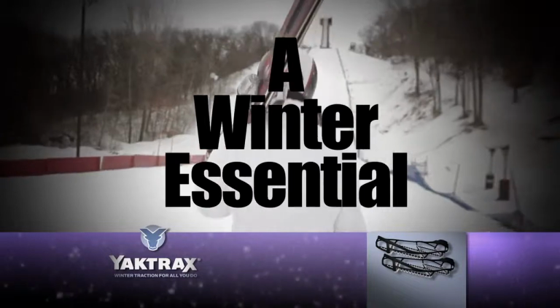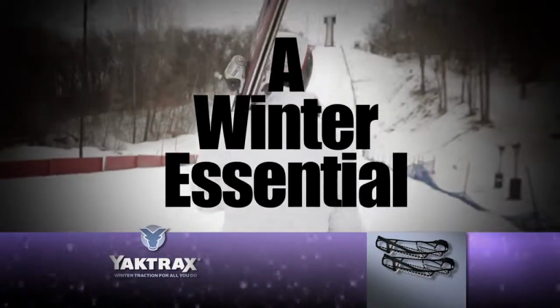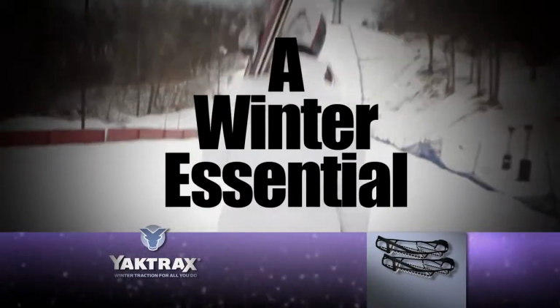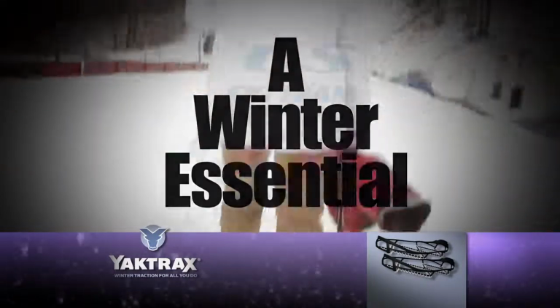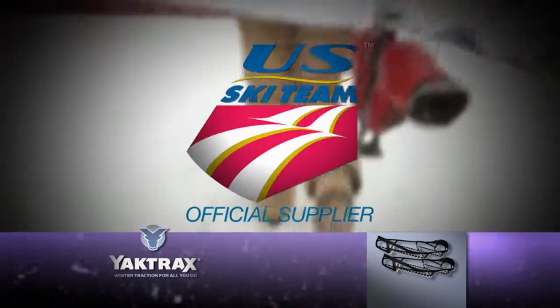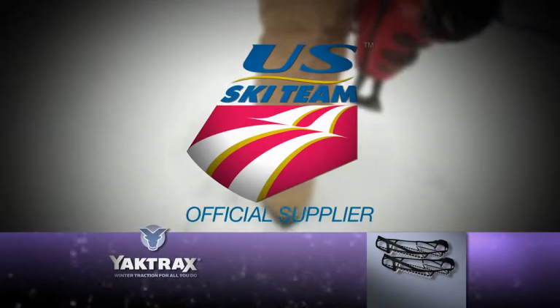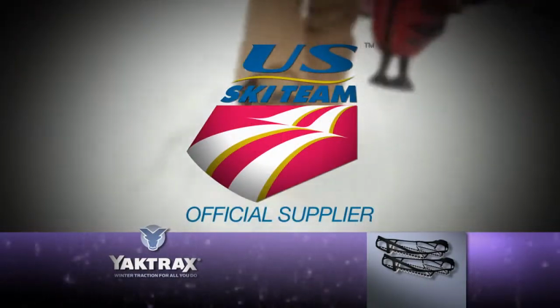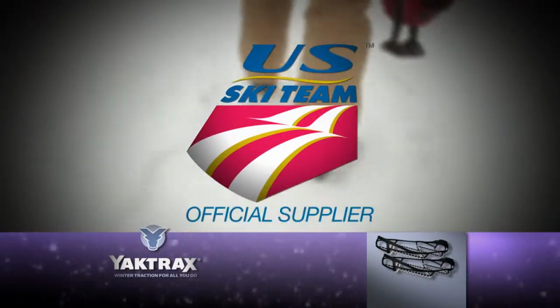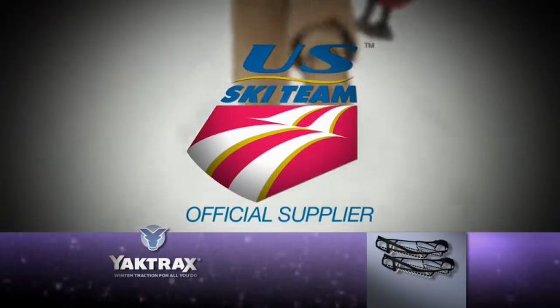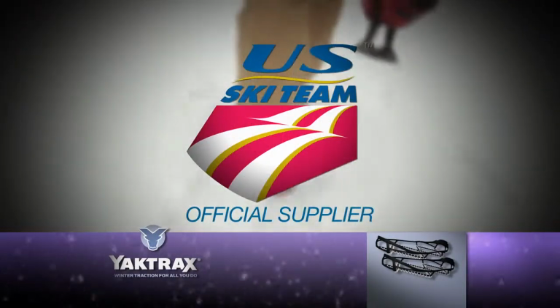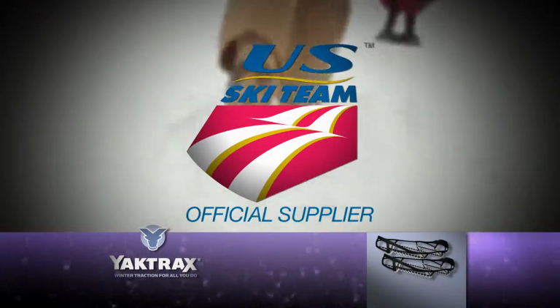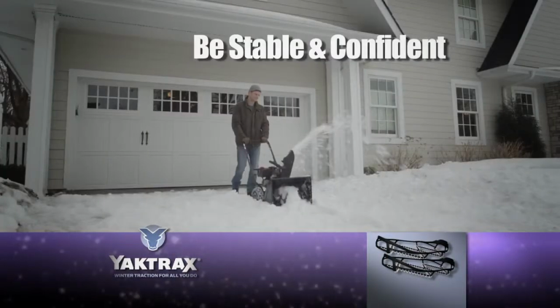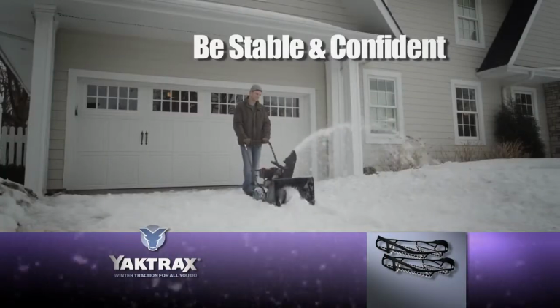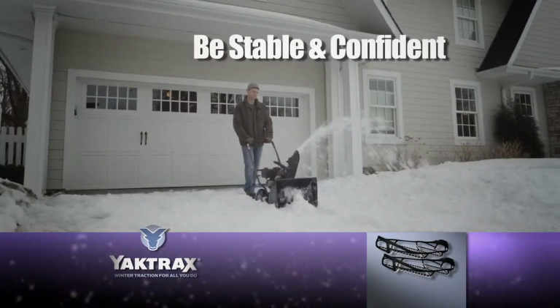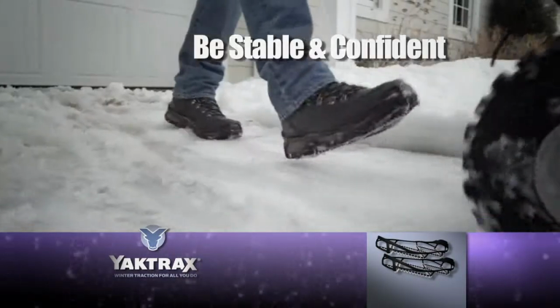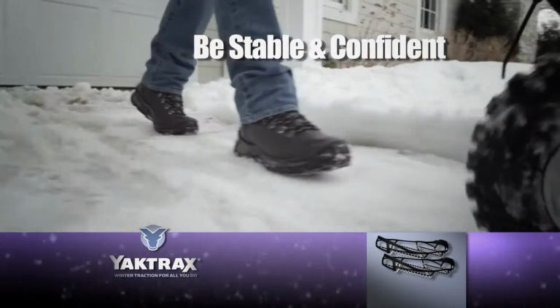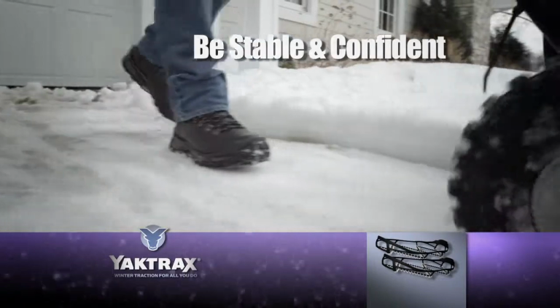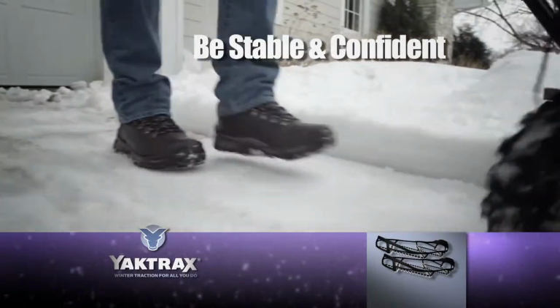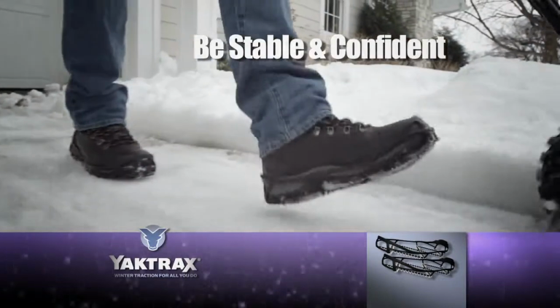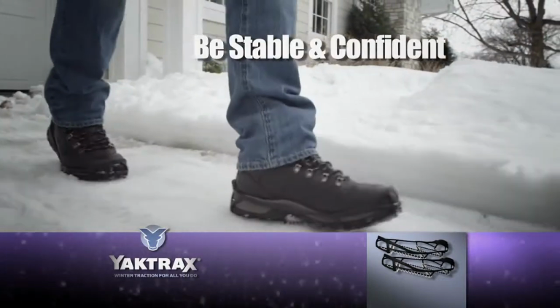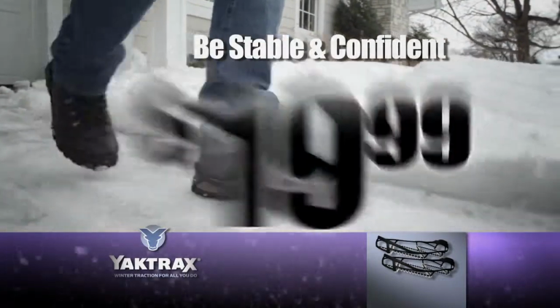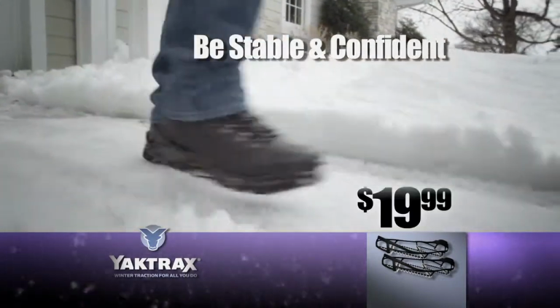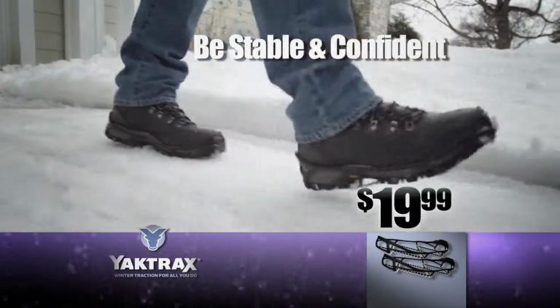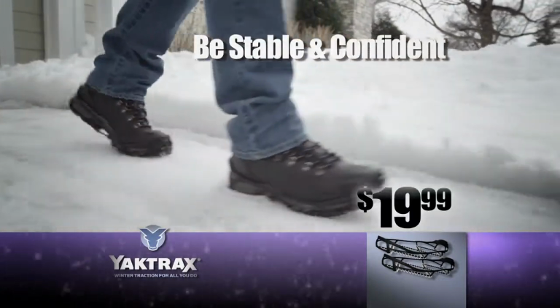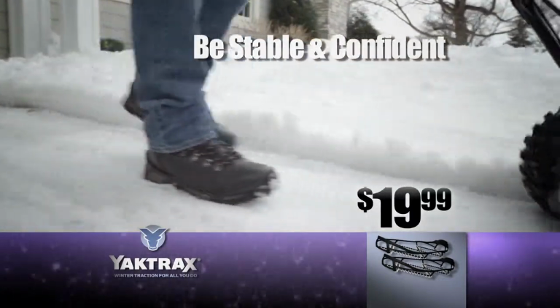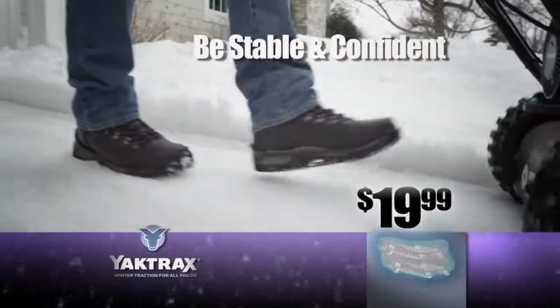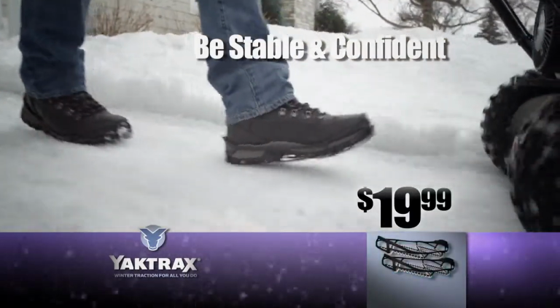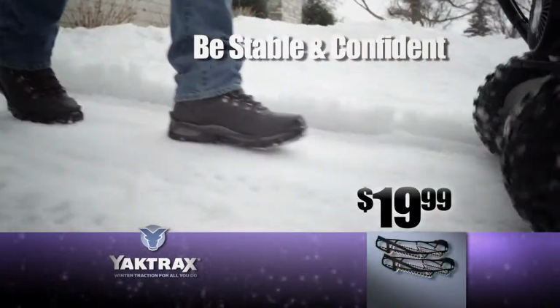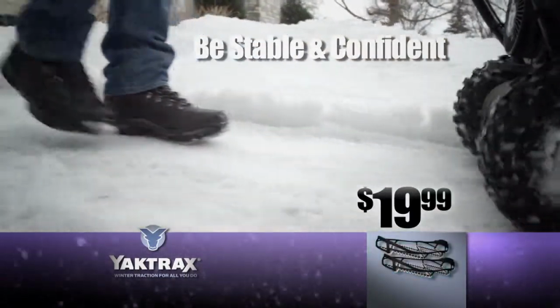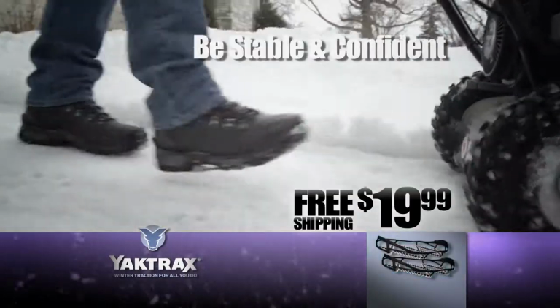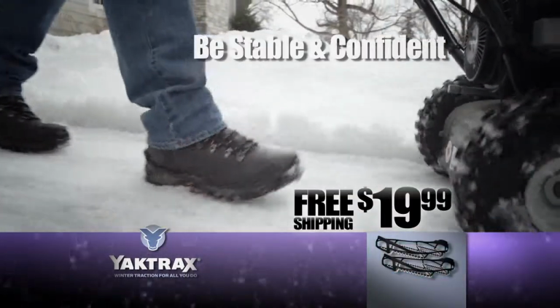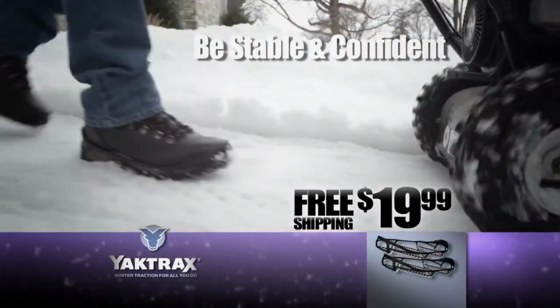Yaktrax has even been chosen as an official supplier by the US ski team. Be stable and confident in any conditions. Get a pair of Yaktrax walks right now for just $19.99 with free shipping.